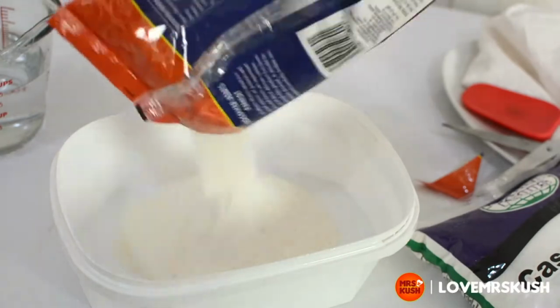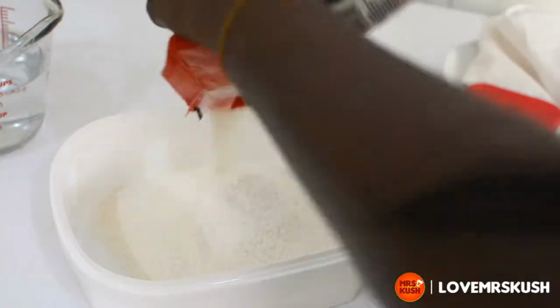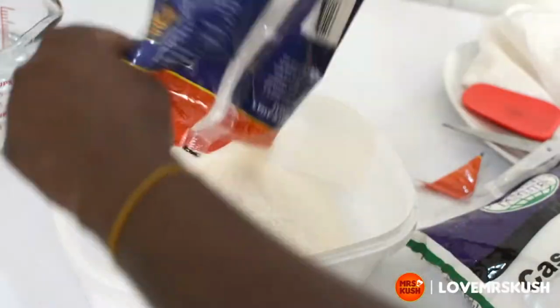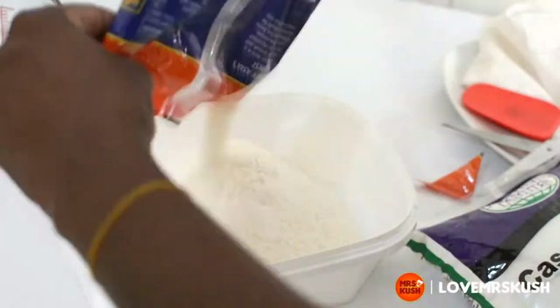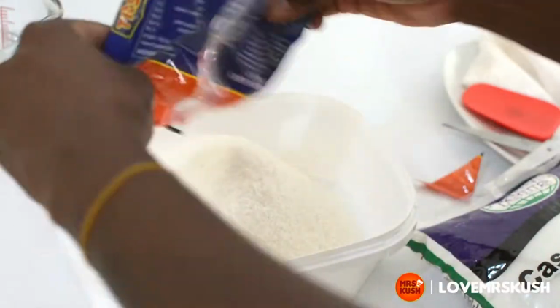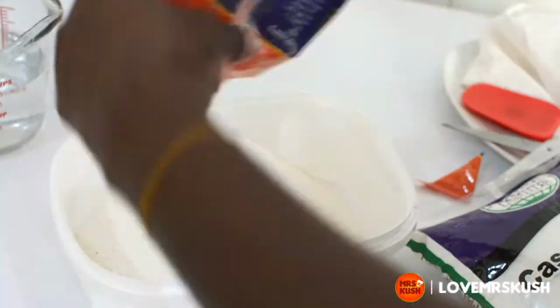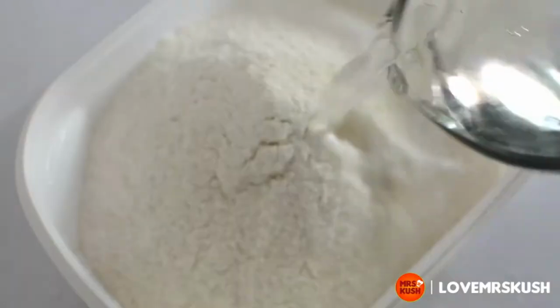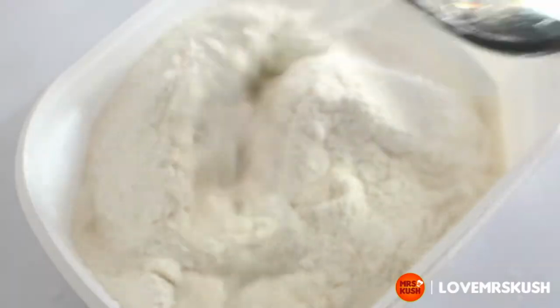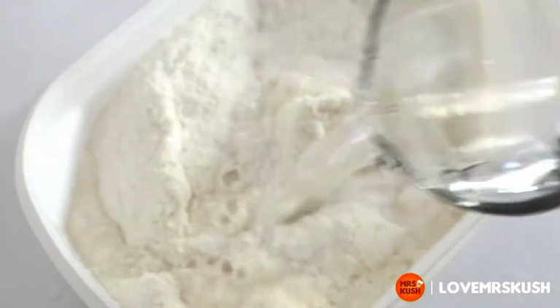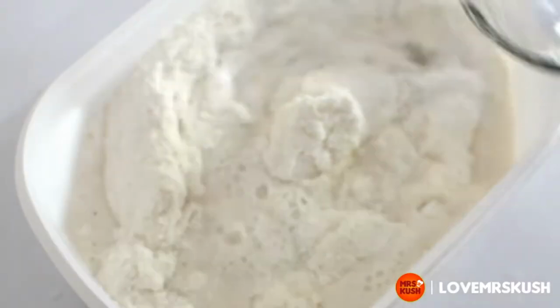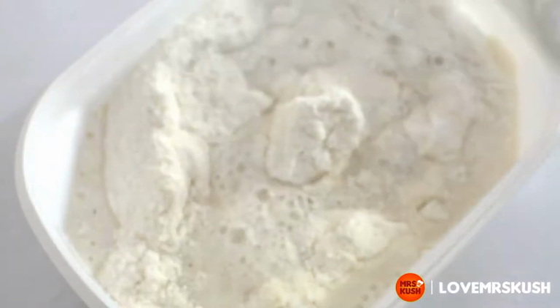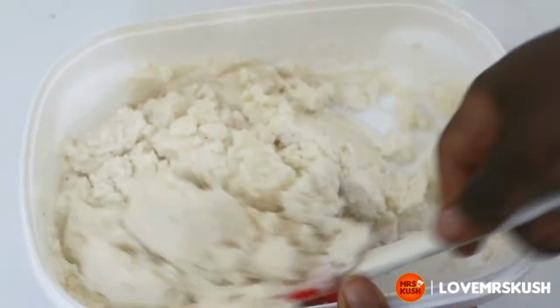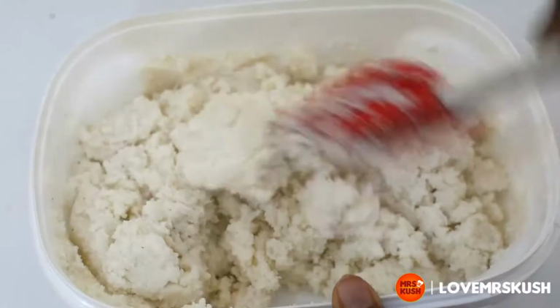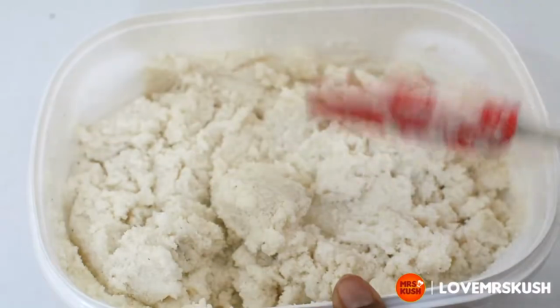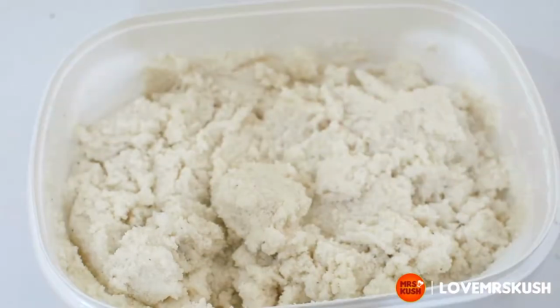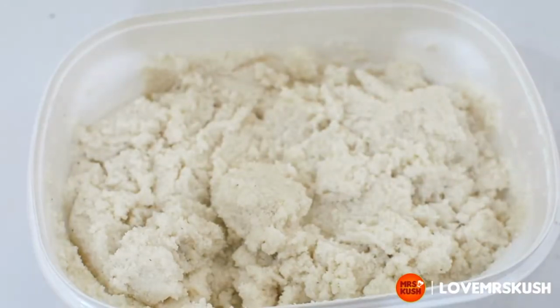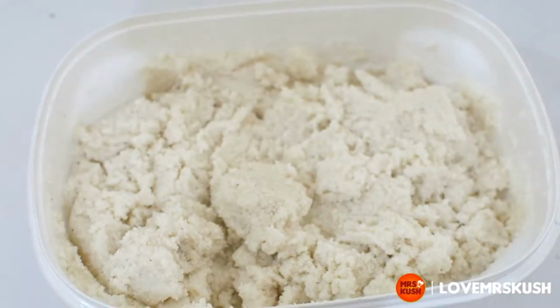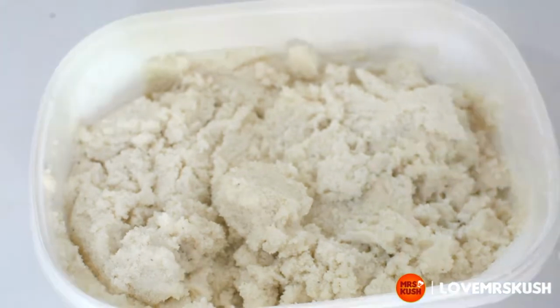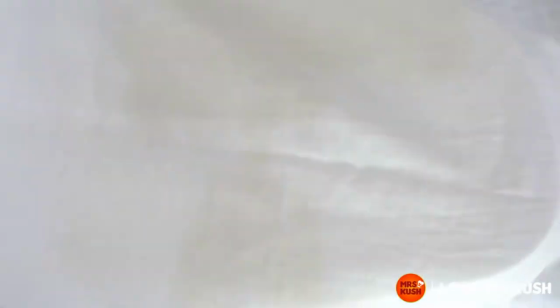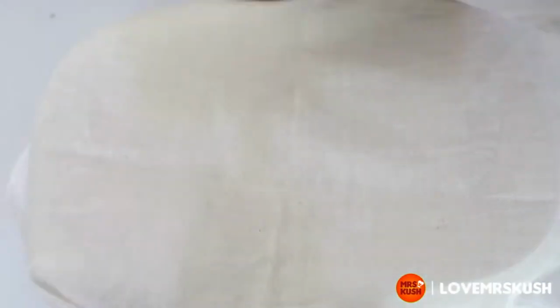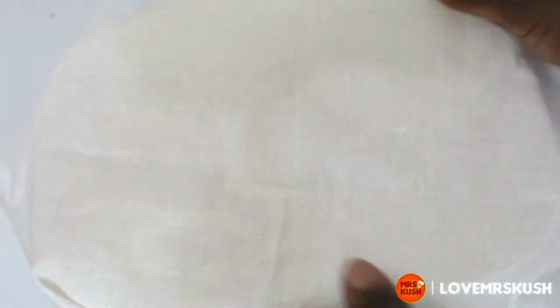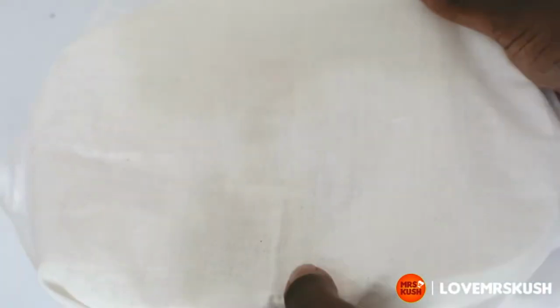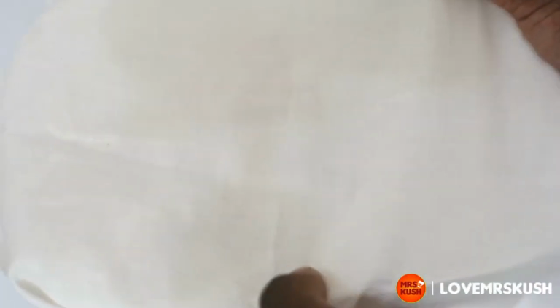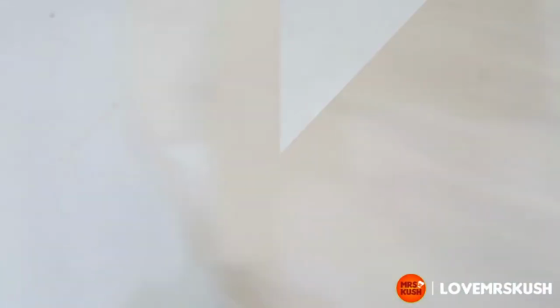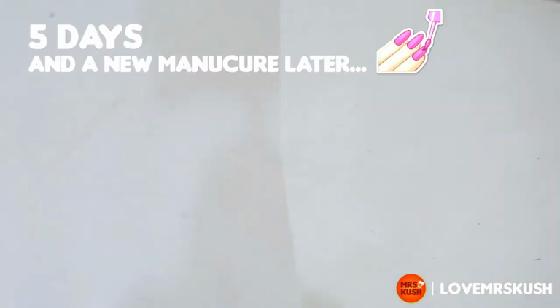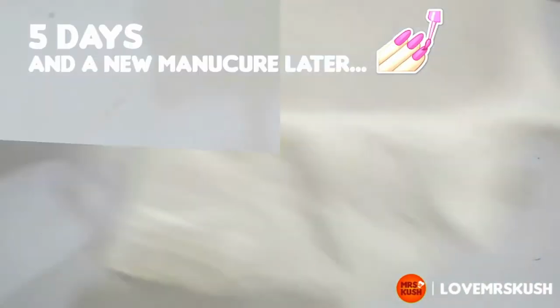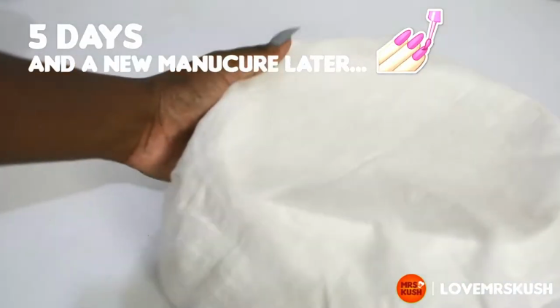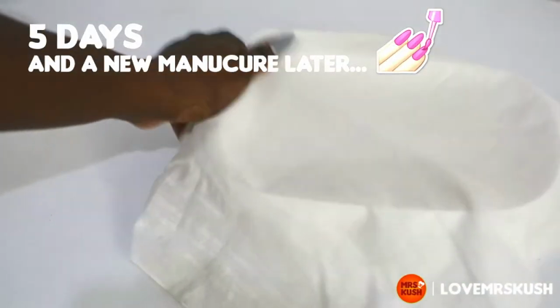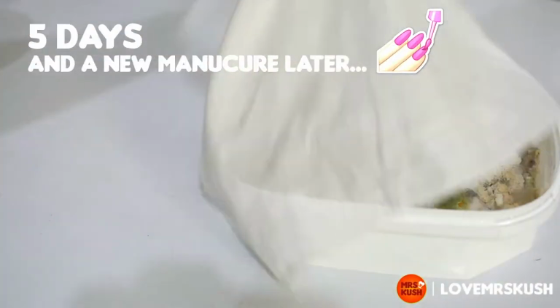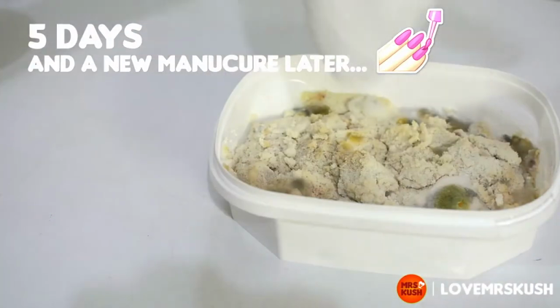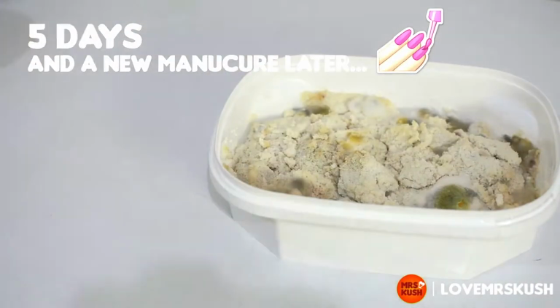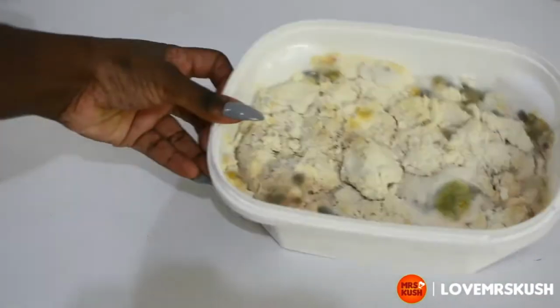First, get some maize flour and saturate it with some water. You want it to be wet, like wet sand, but you don't want it to soak in with water. Keep that at room temperature for 5 days.